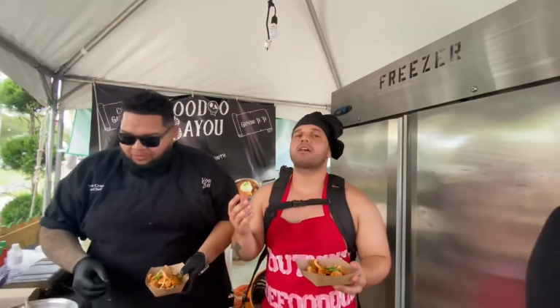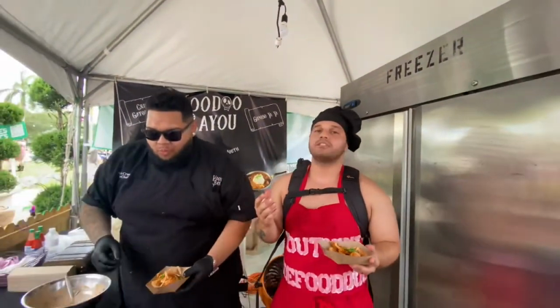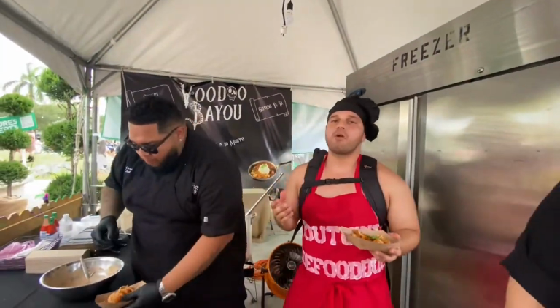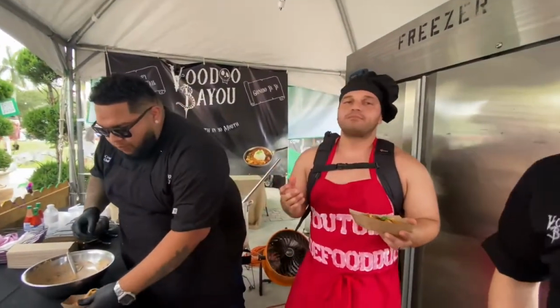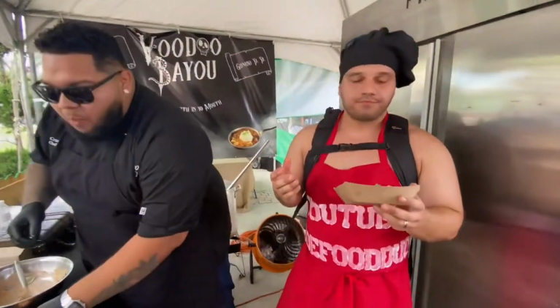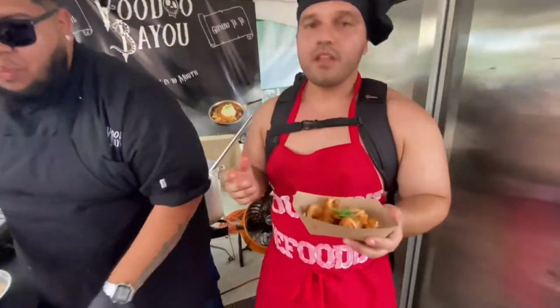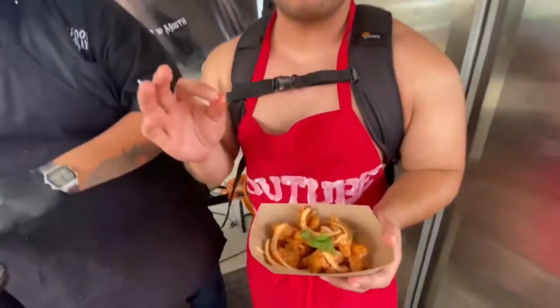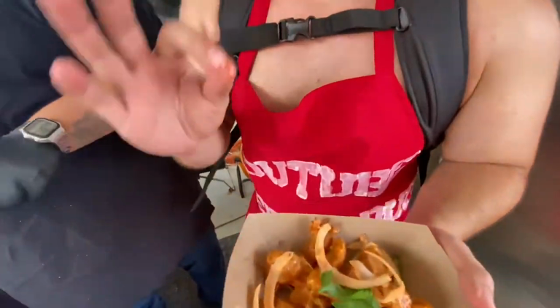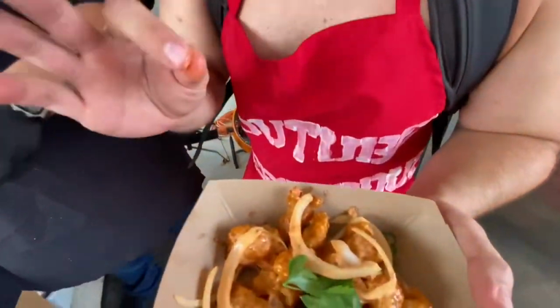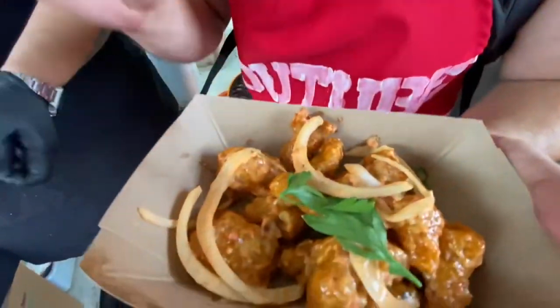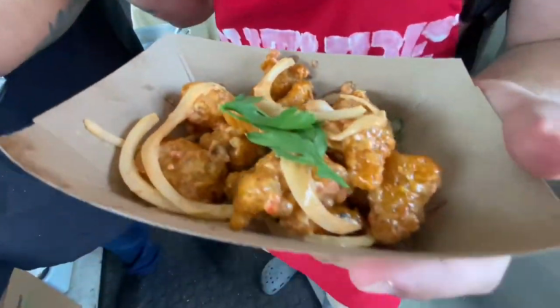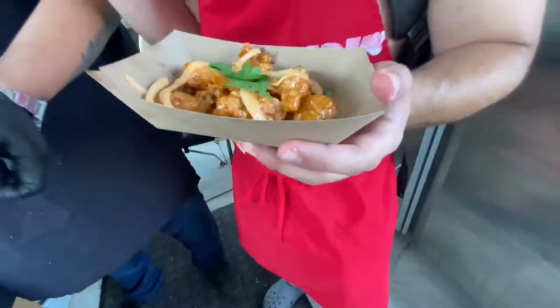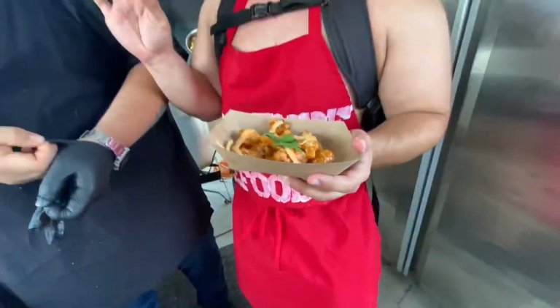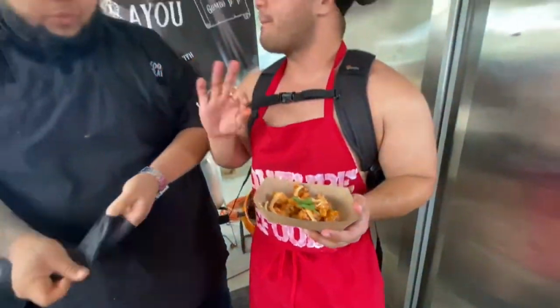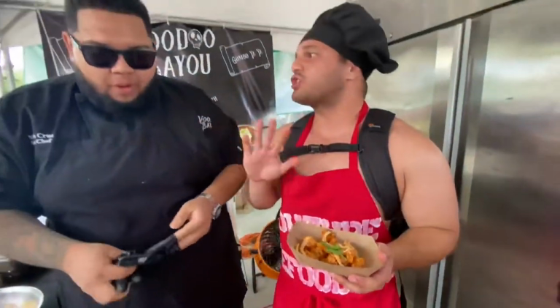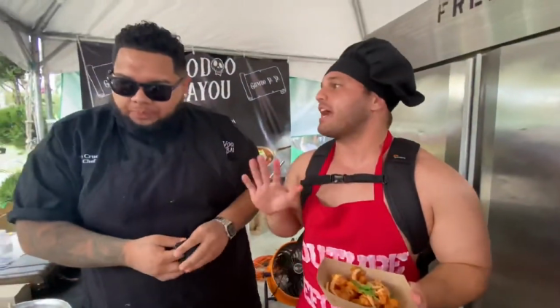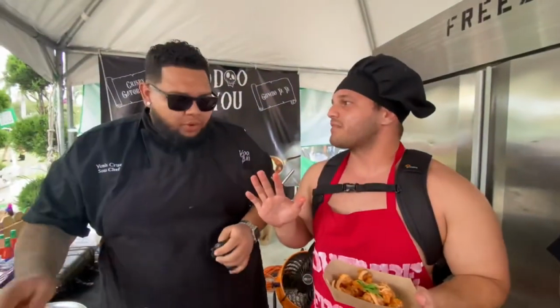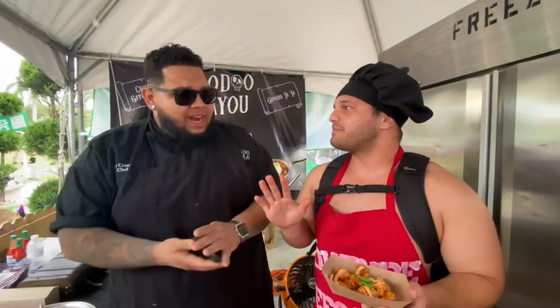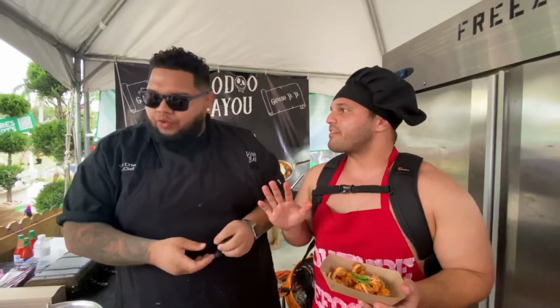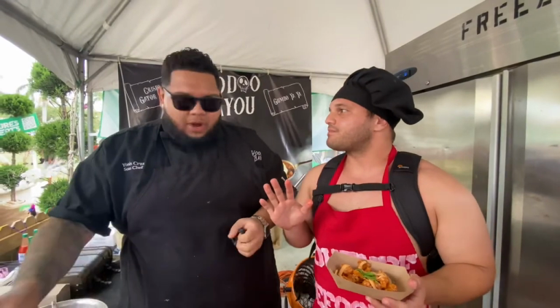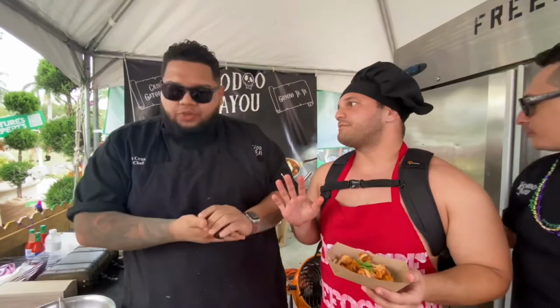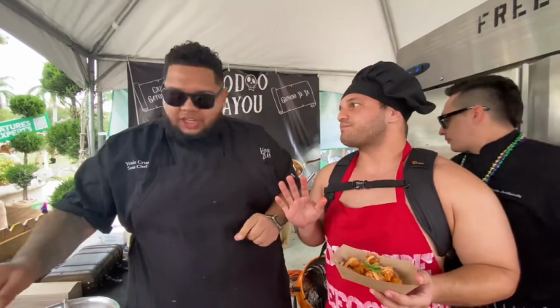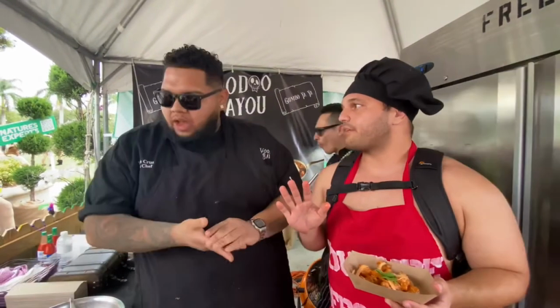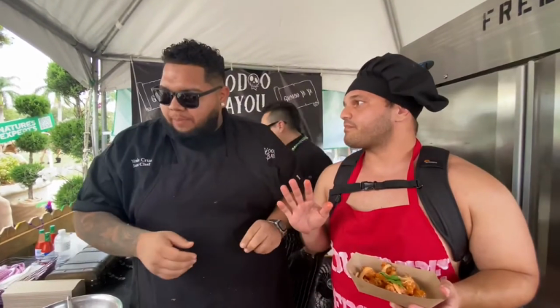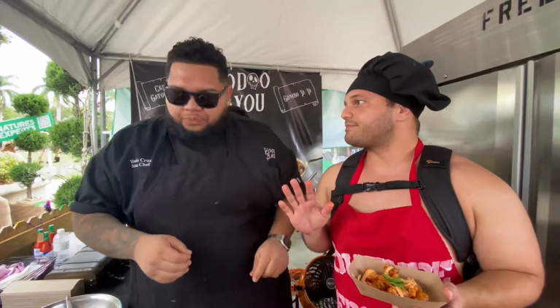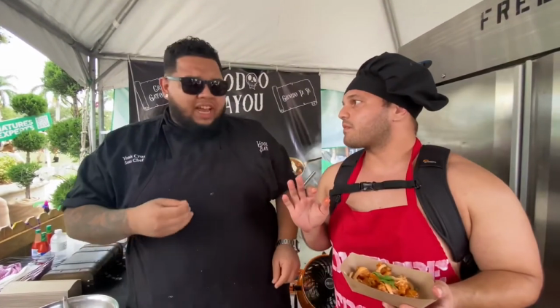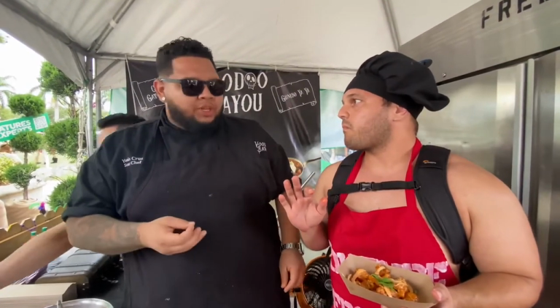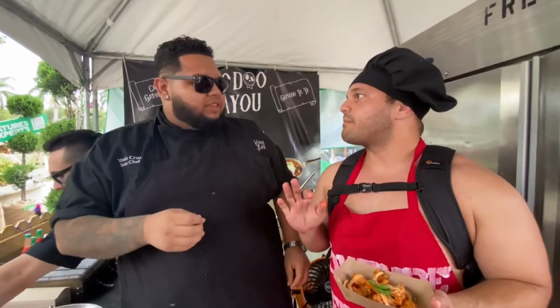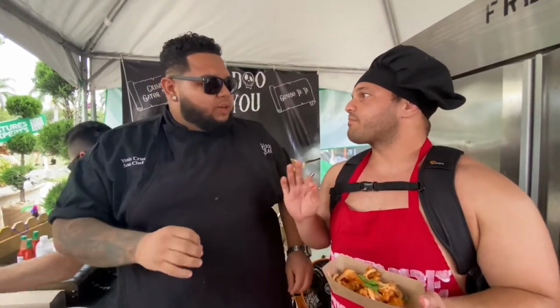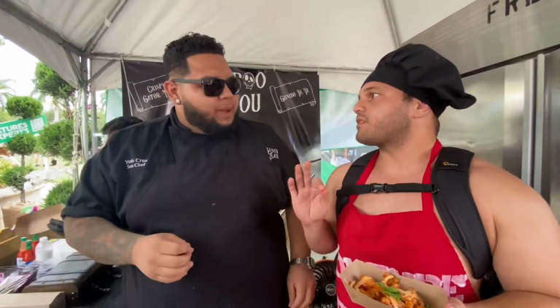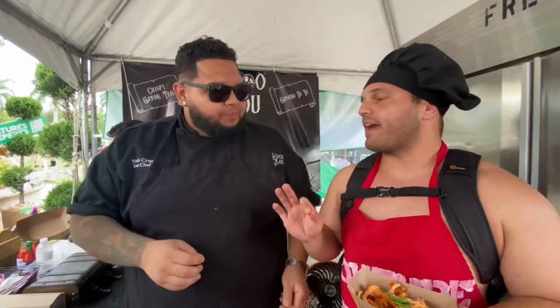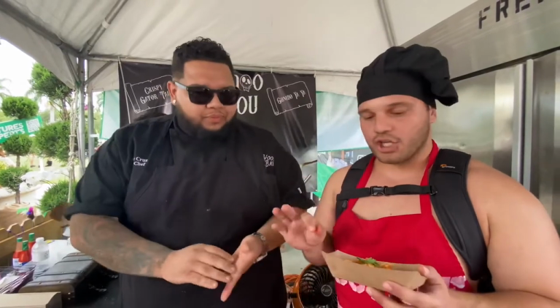Oh my God, that is so good! It's got a little bit of kick, but not too much. We're getting that right from our chili. And that's pretty much what we're doing — it's got a nice little kick to it. That's so good.